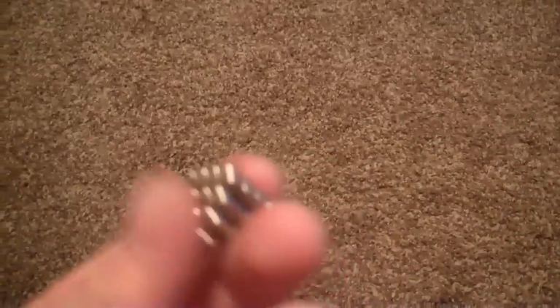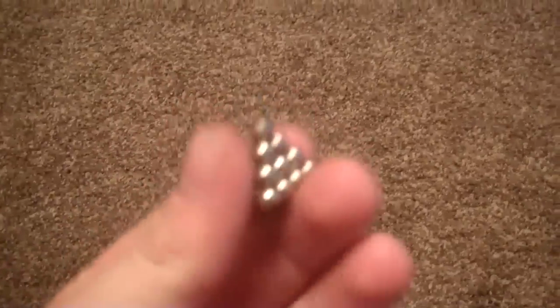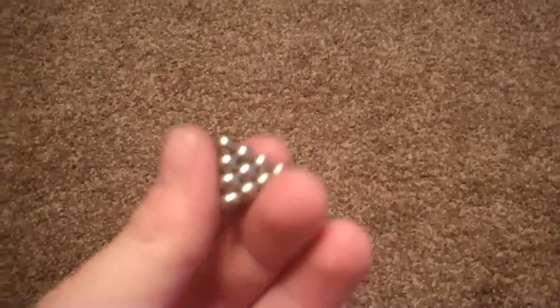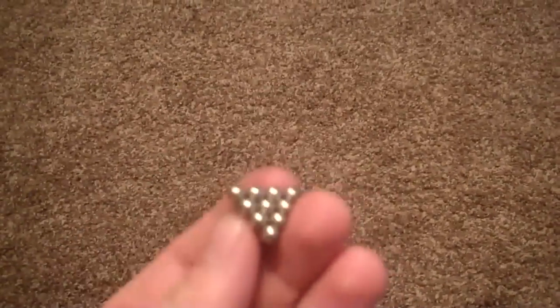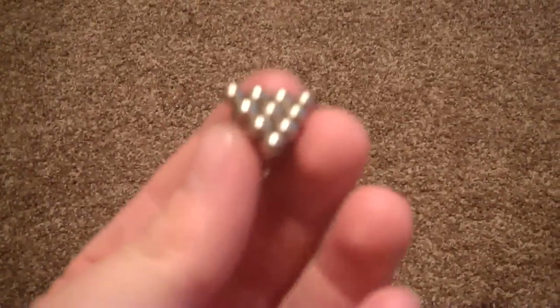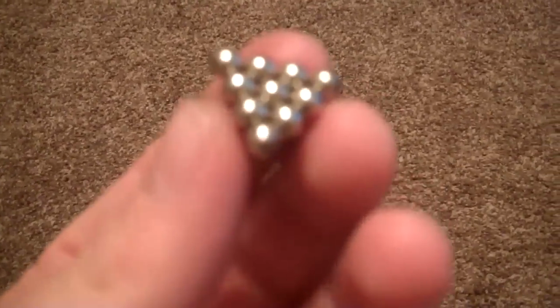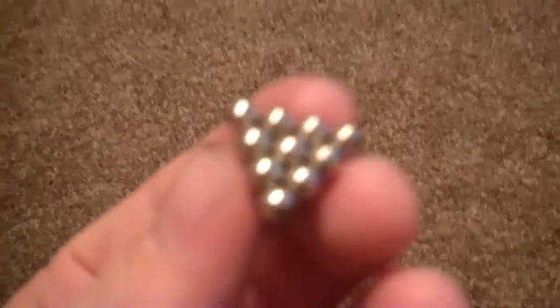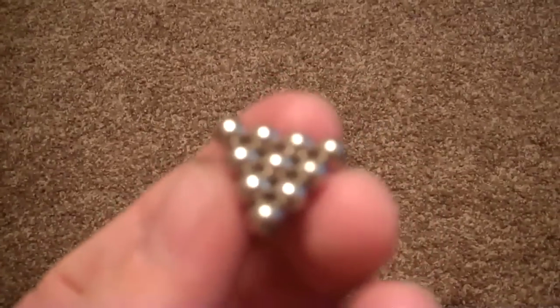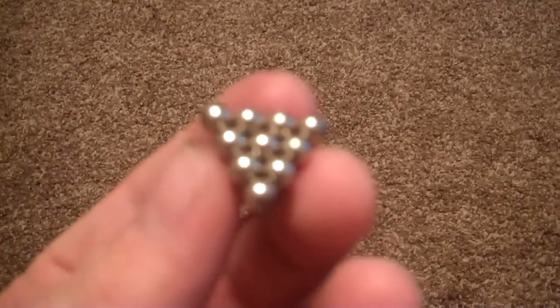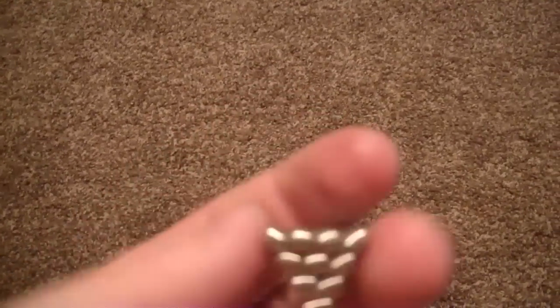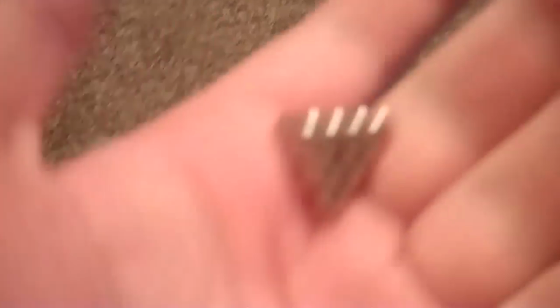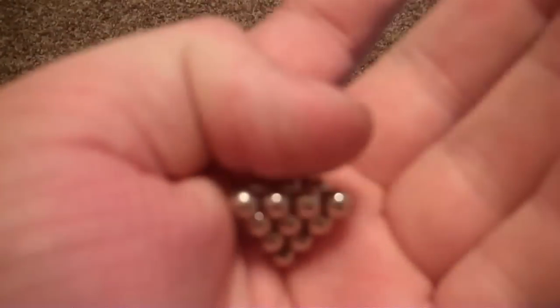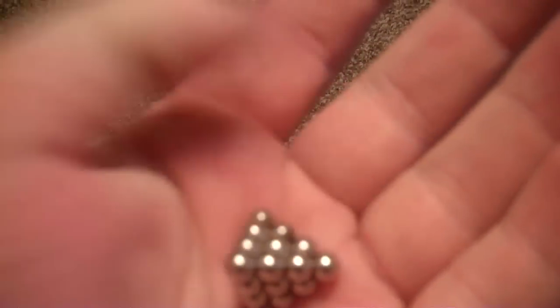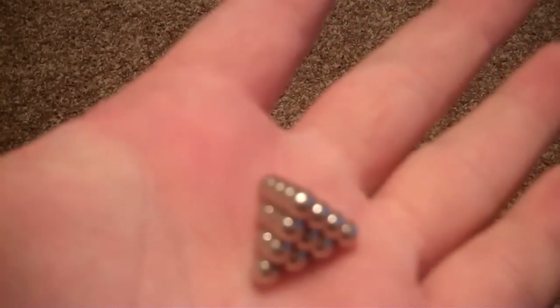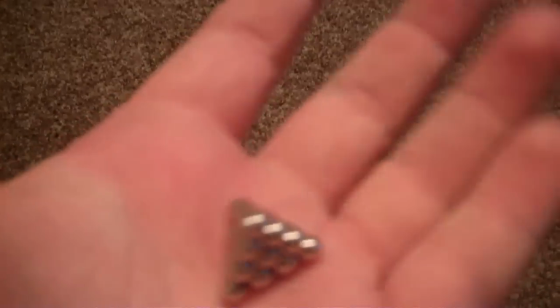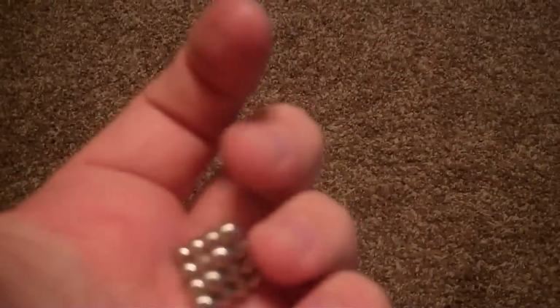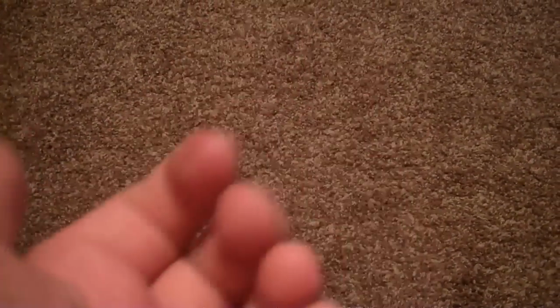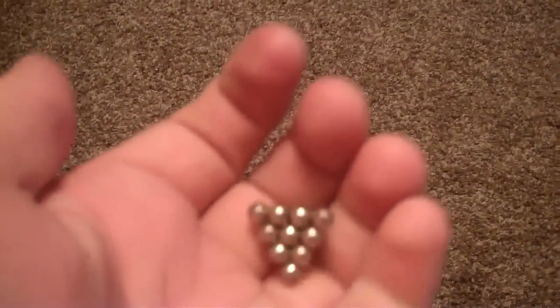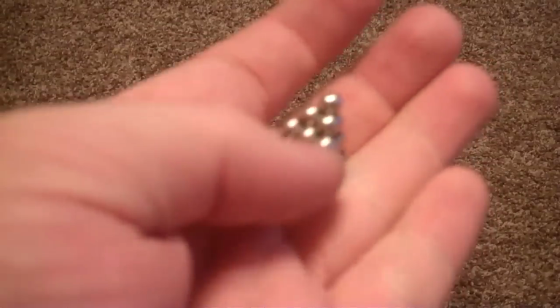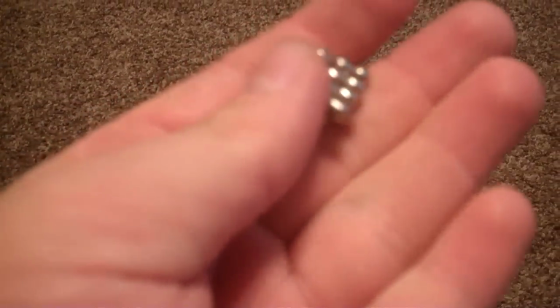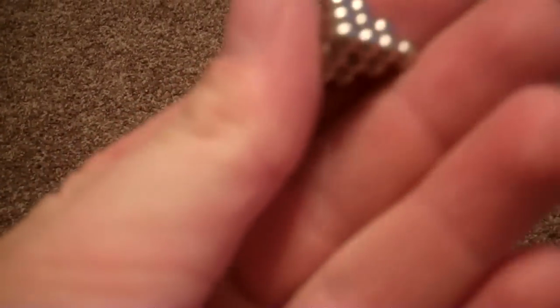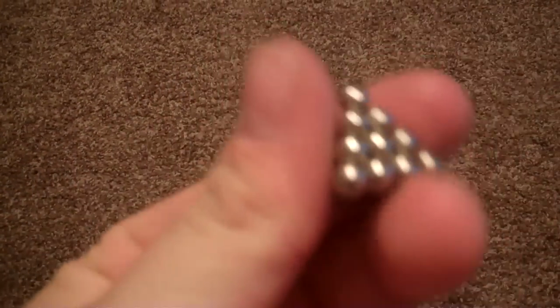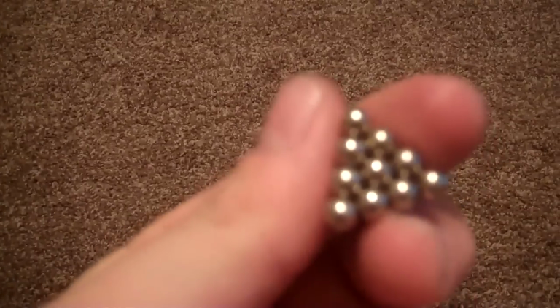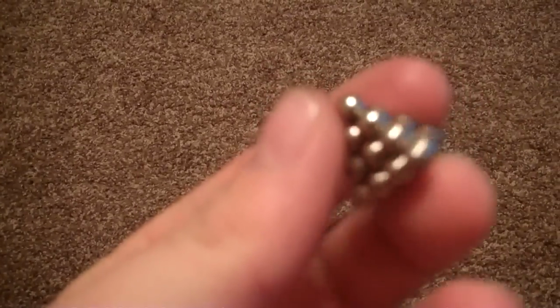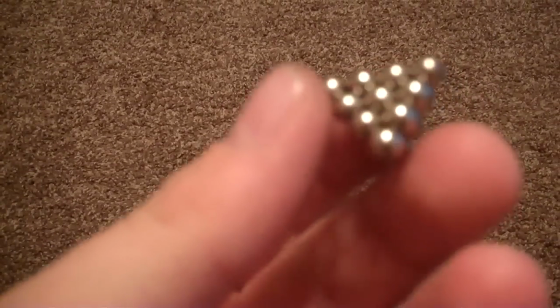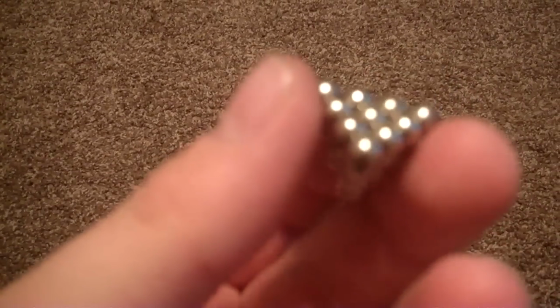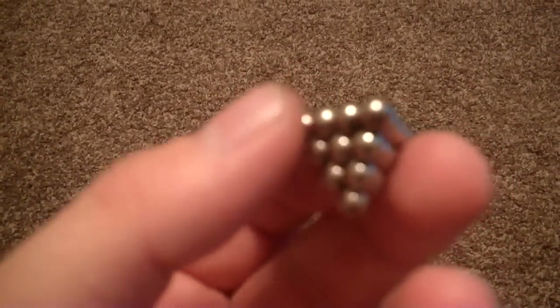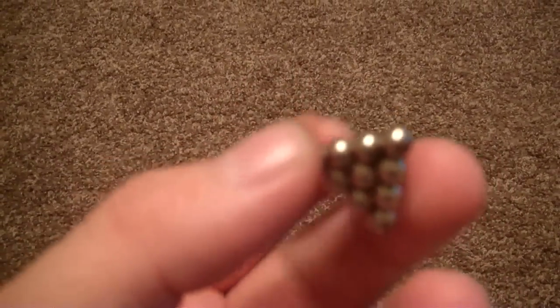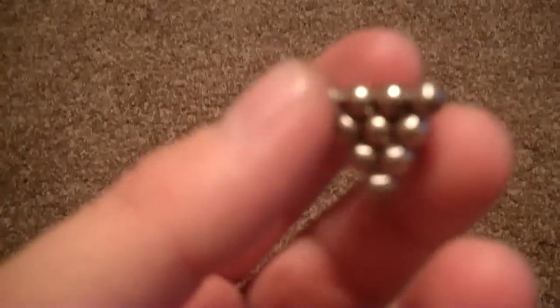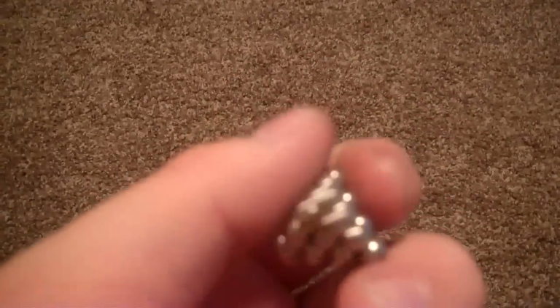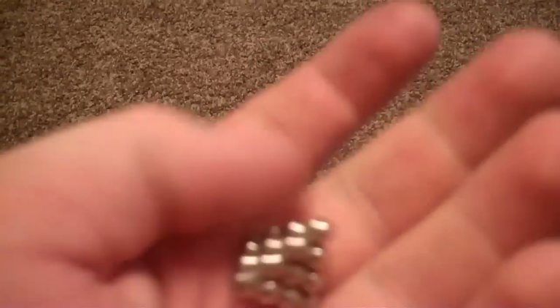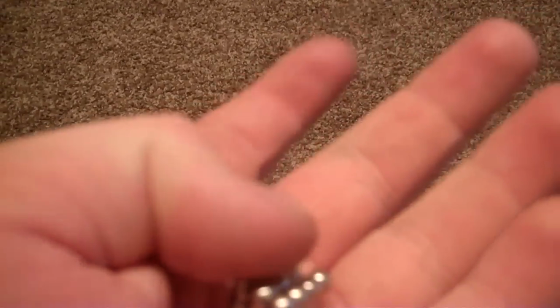Not kidding — this is the biggest pain in the ass to not have it explode. I mean, look at this. It's amazing. It's an itty-bitty pyramid. Solid. It's completely solid.